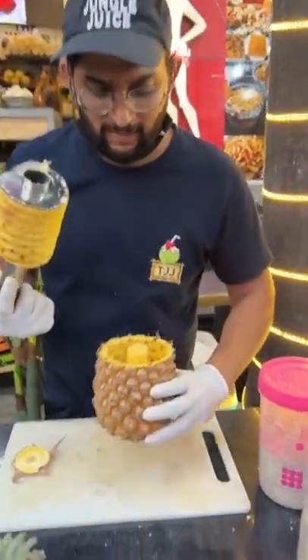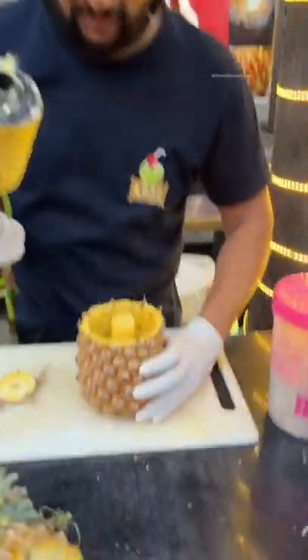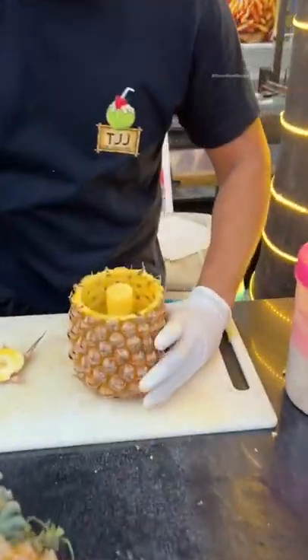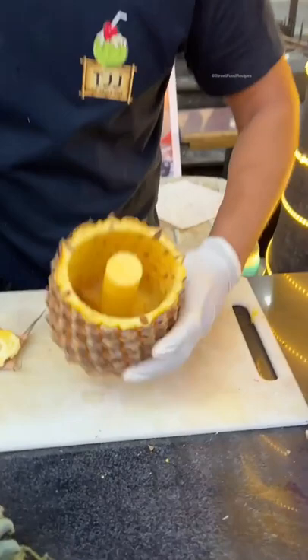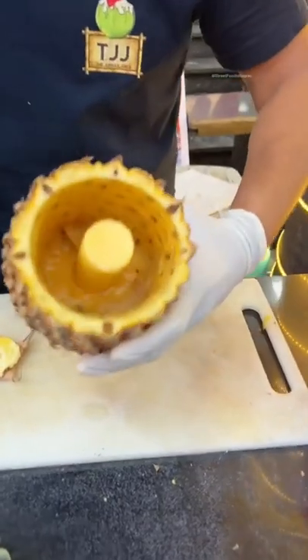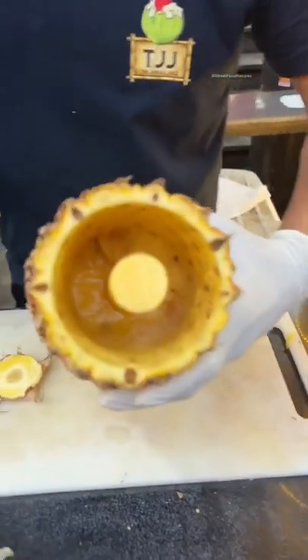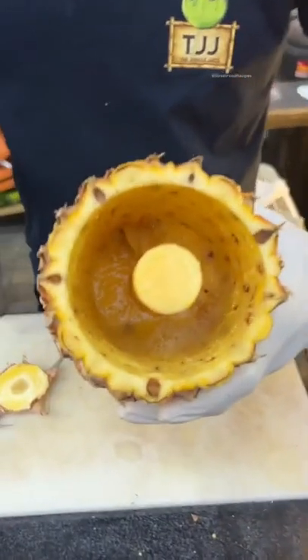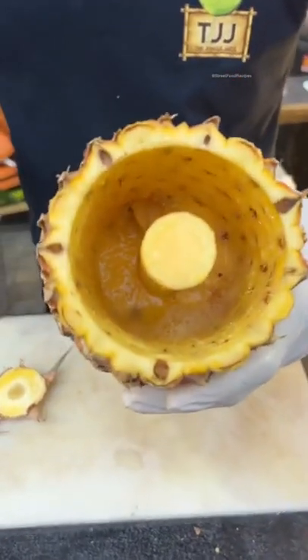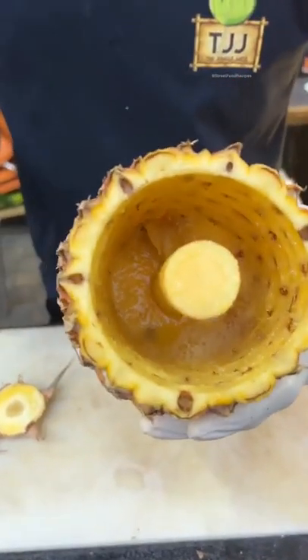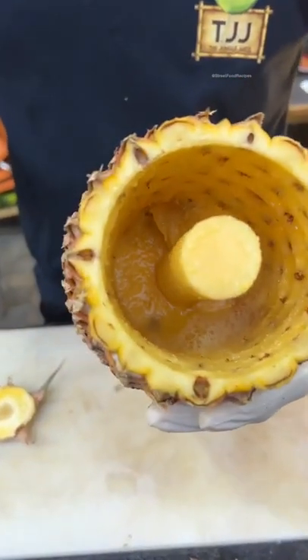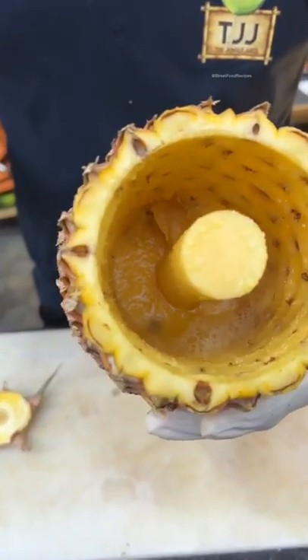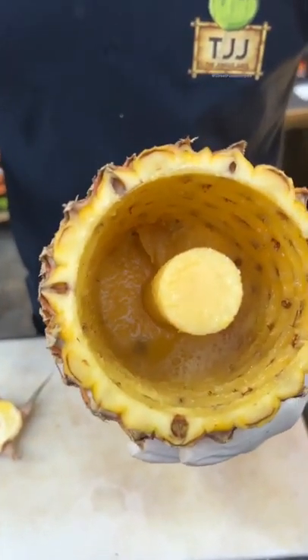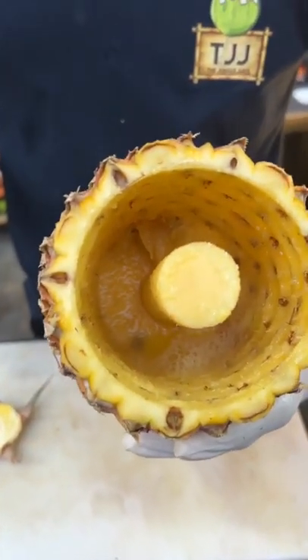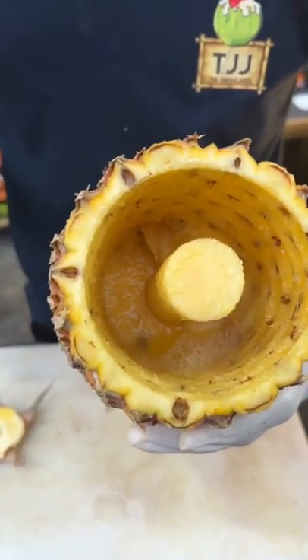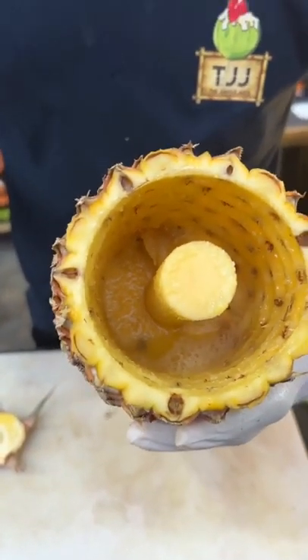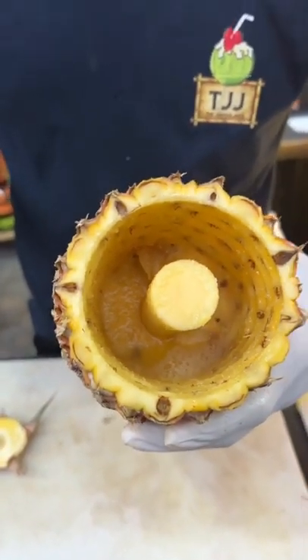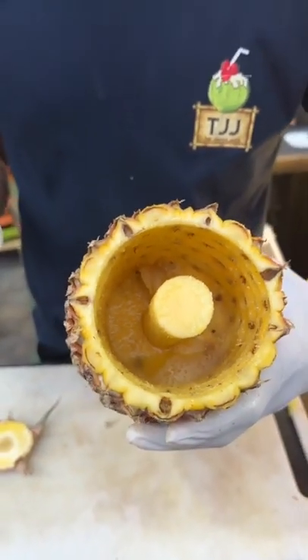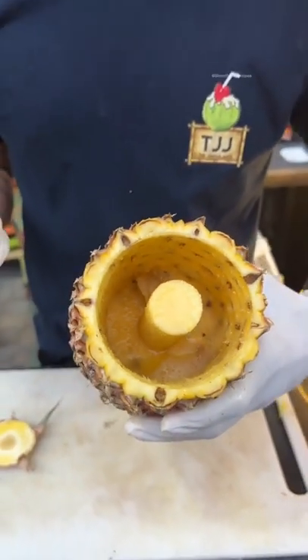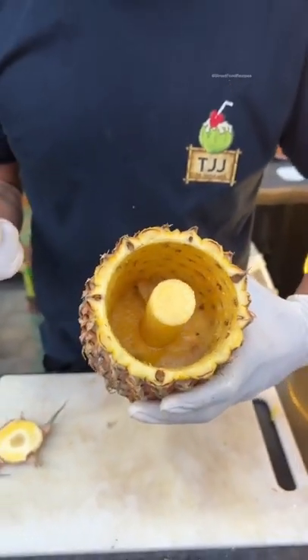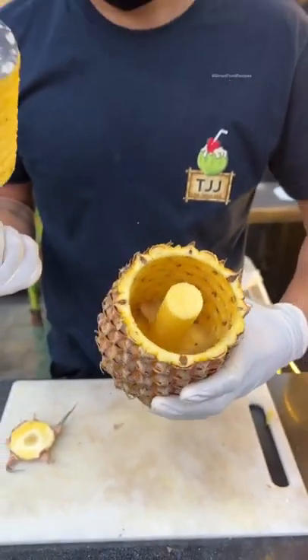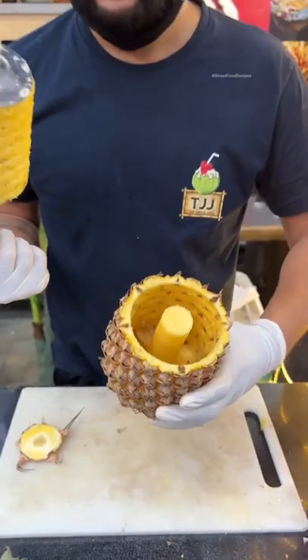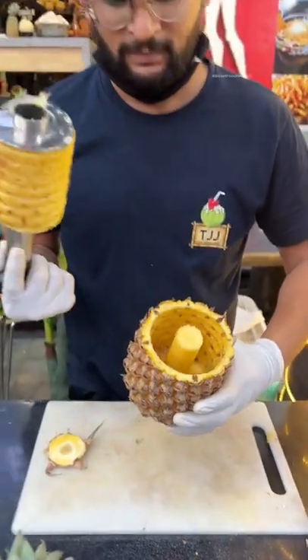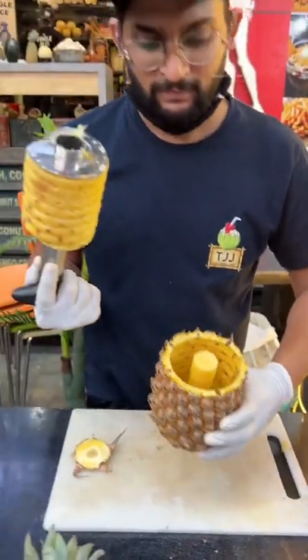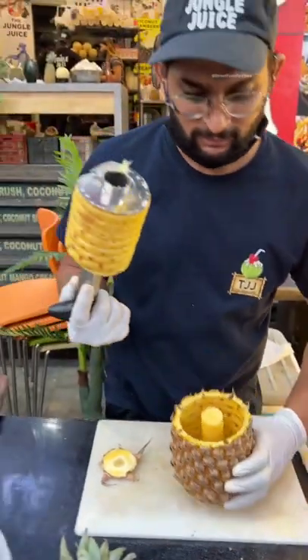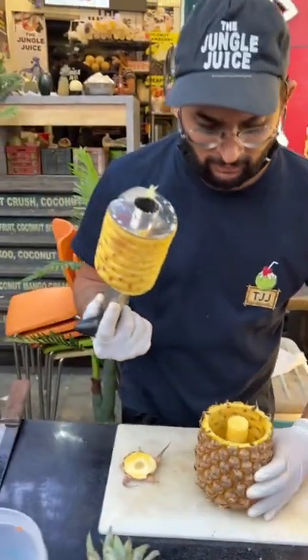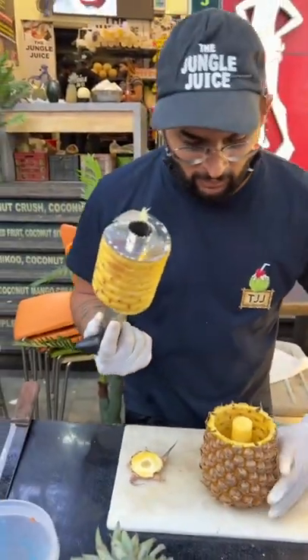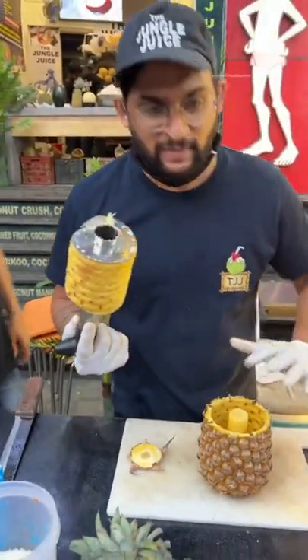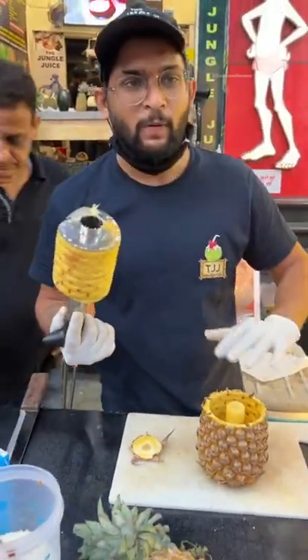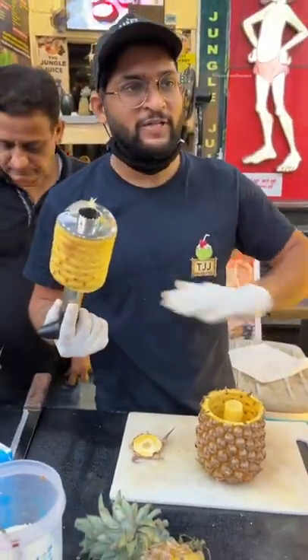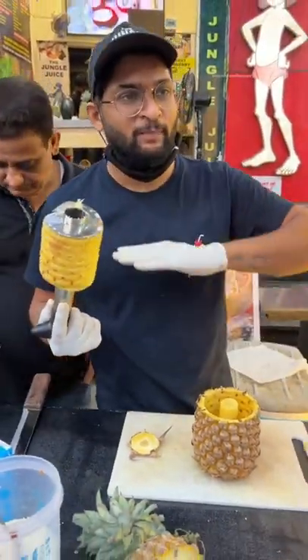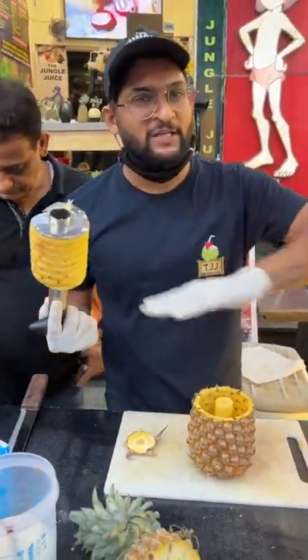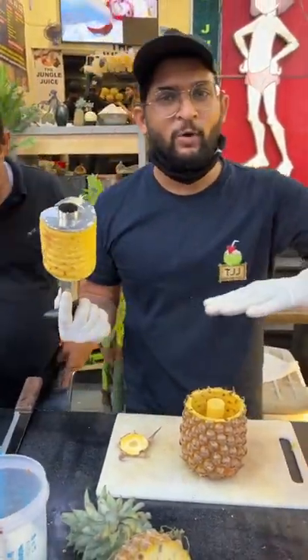Look at this shell. Look at this inside. This is the whole fruit. The fruit is cut. Now the shell is made into the base.